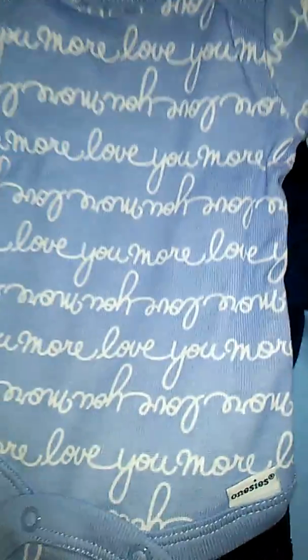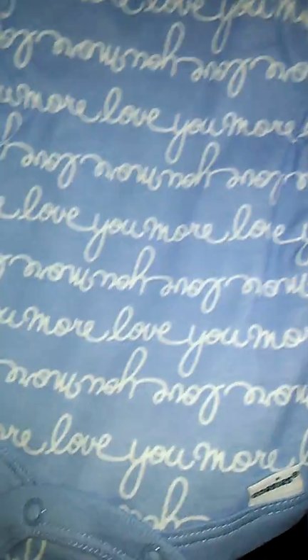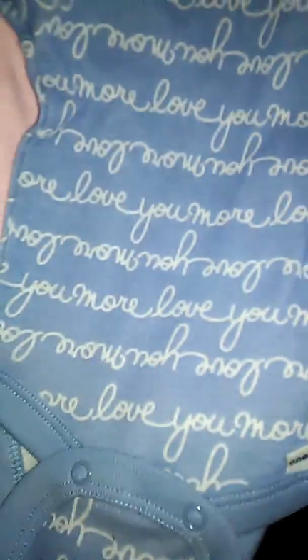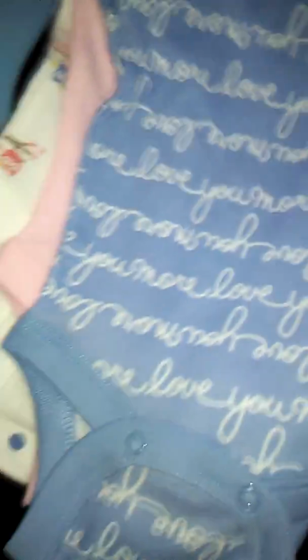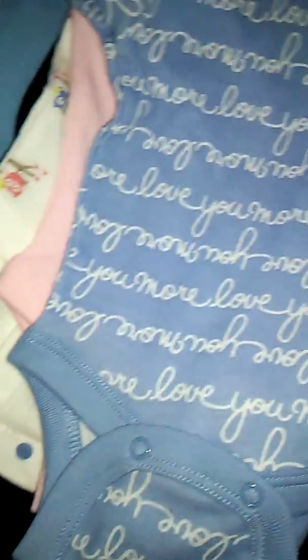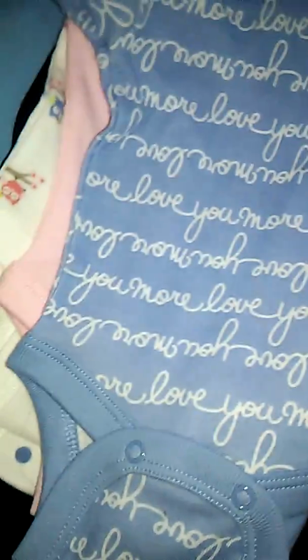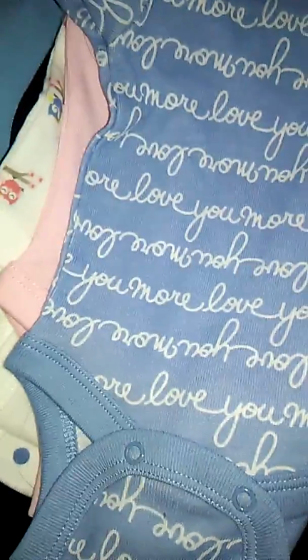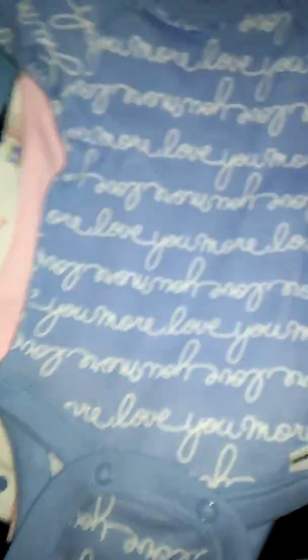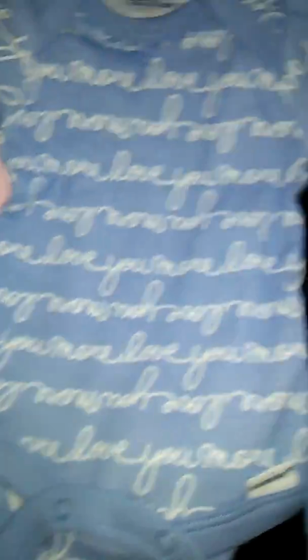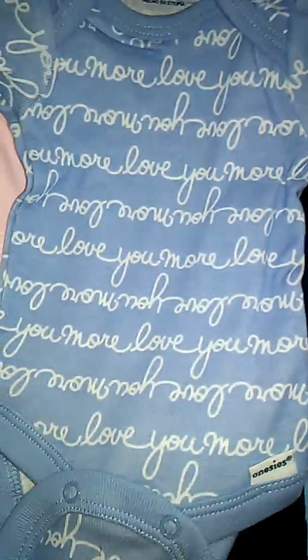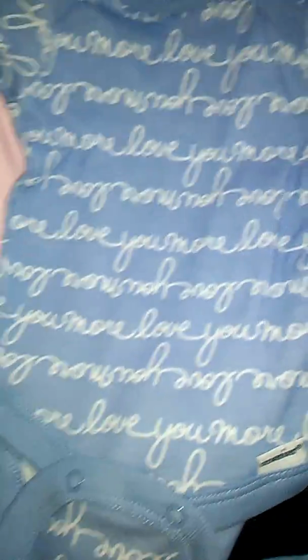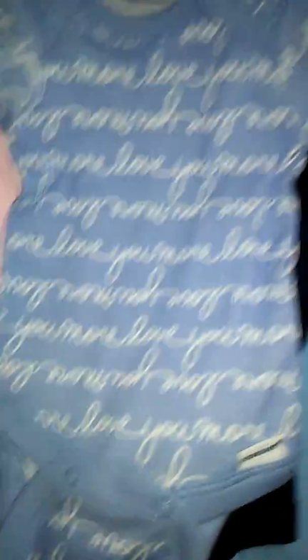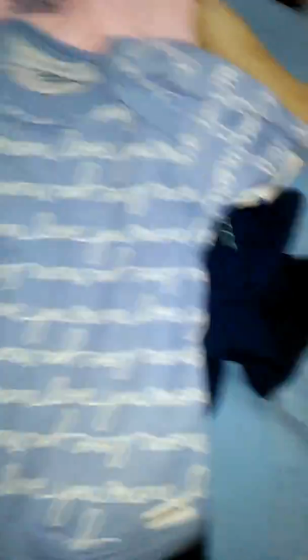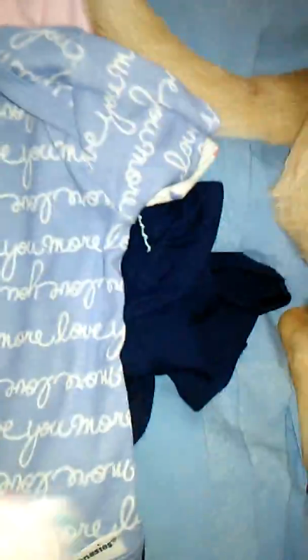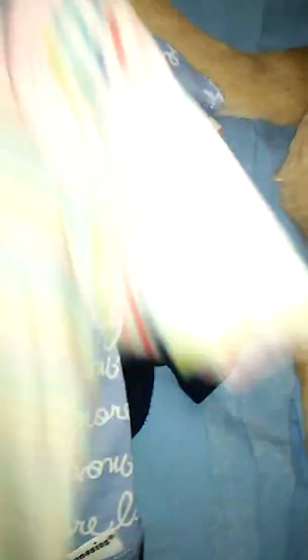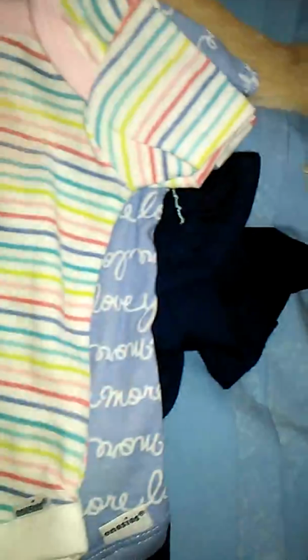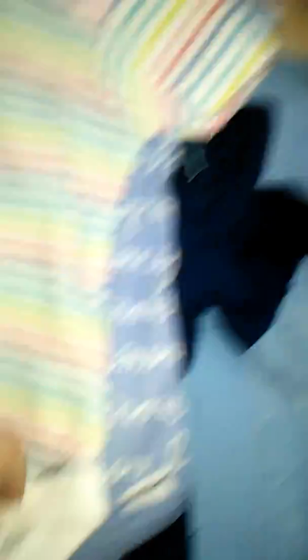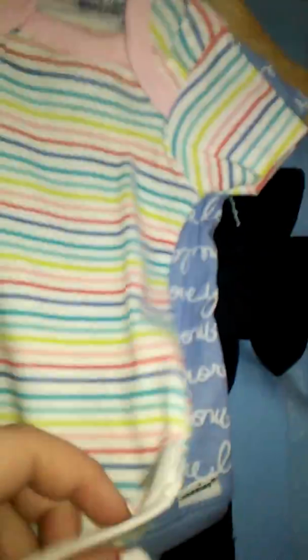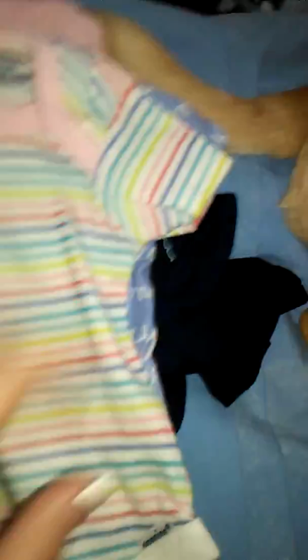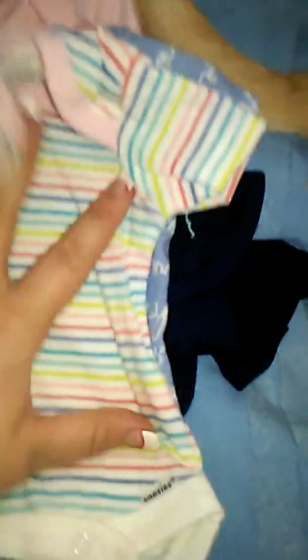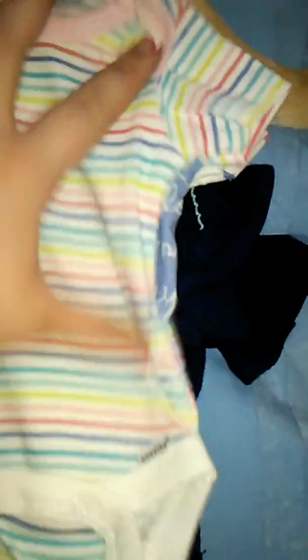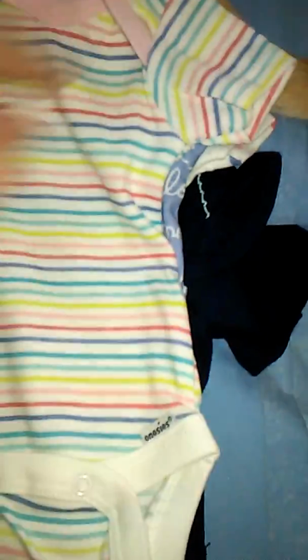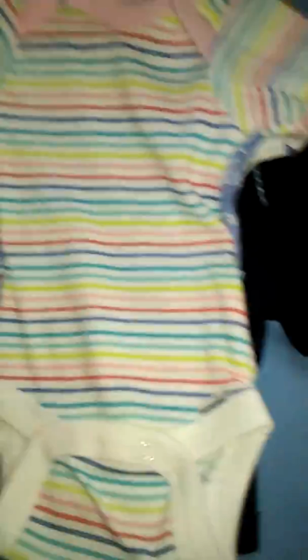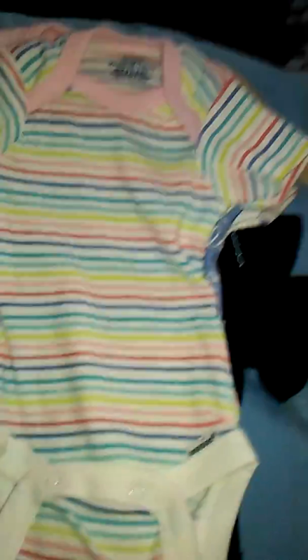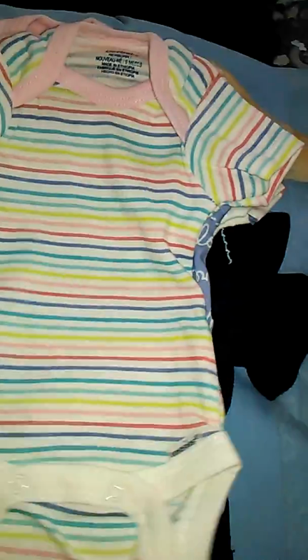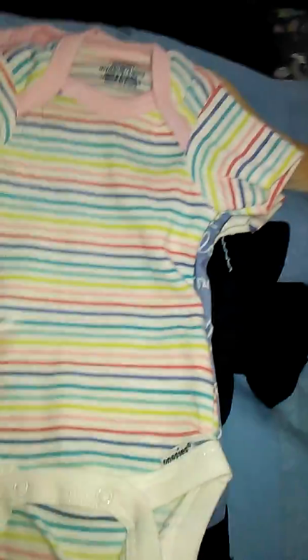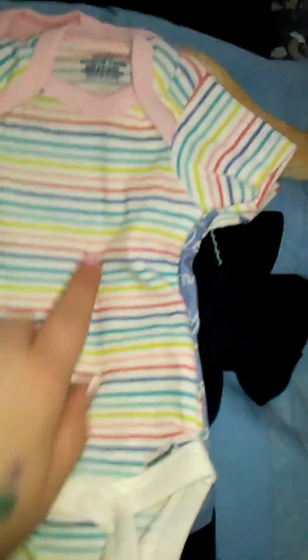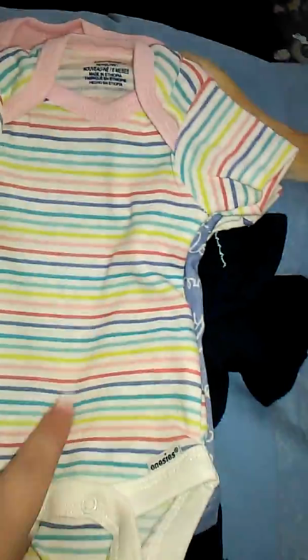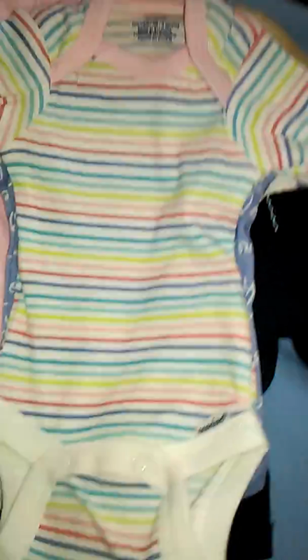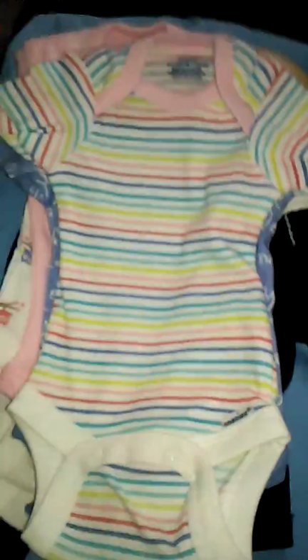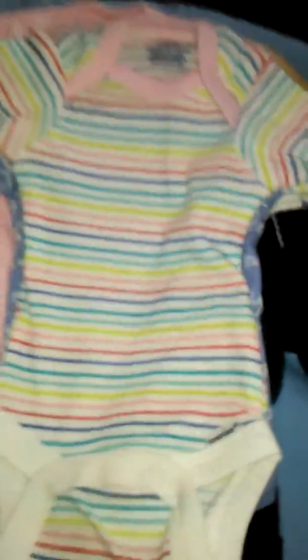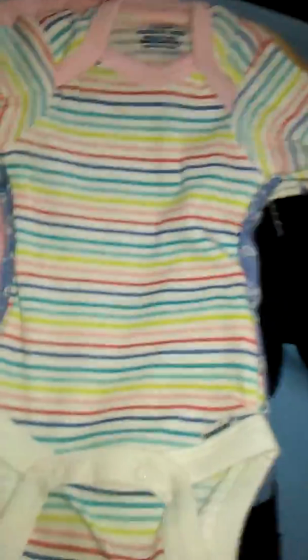And then I got this which I'm not too fond of, but it came in the set, so I may be giving it away. It's striped and adorable.